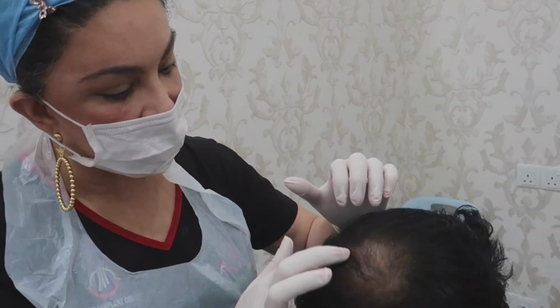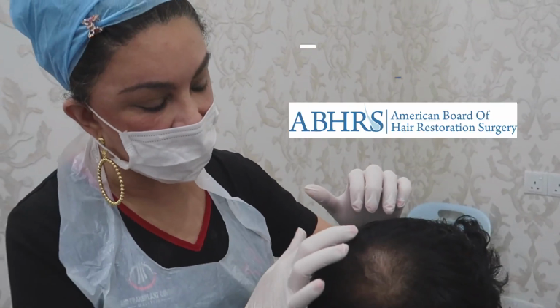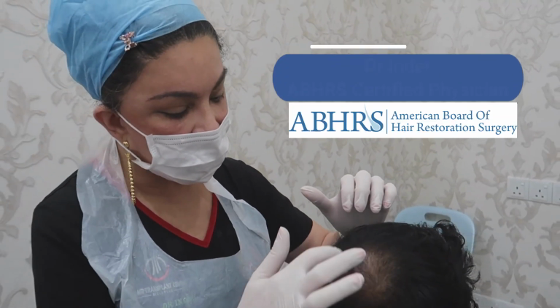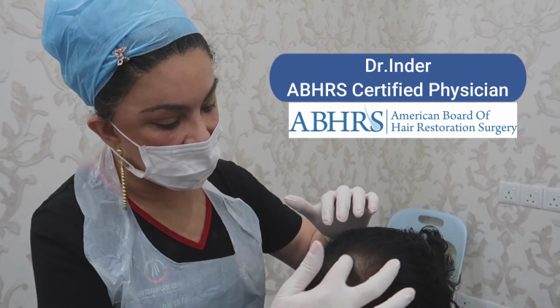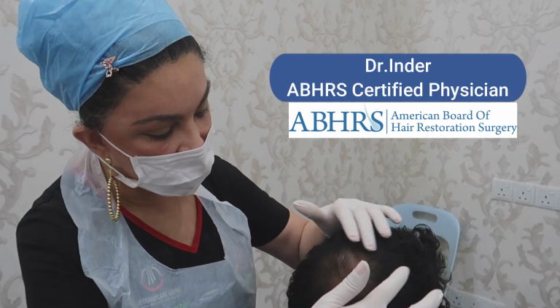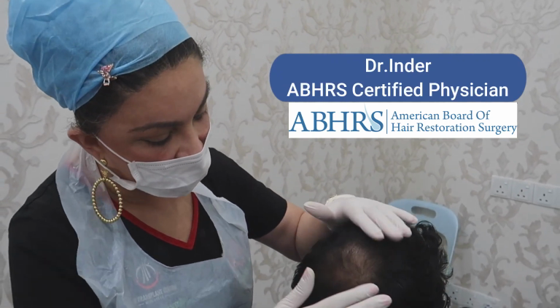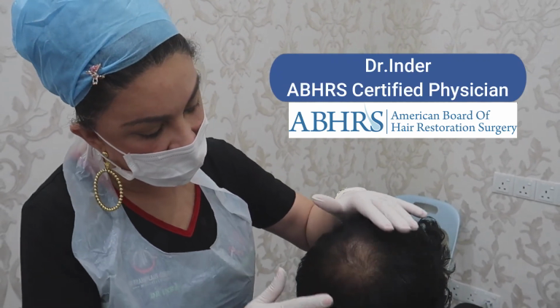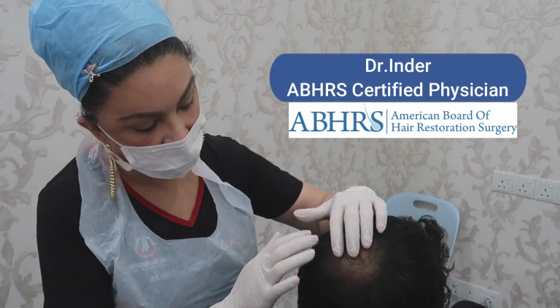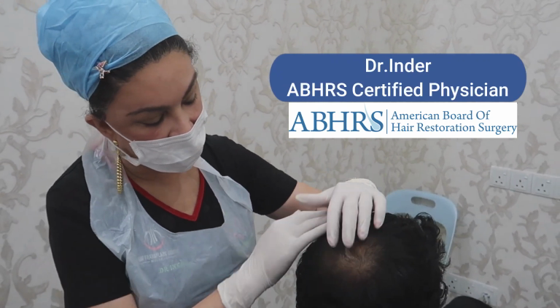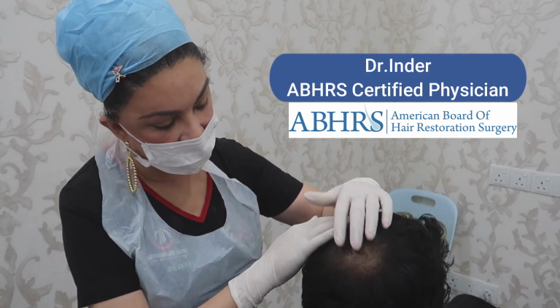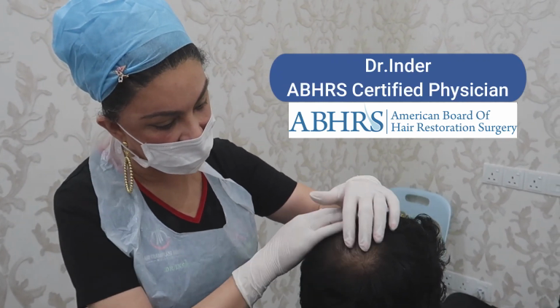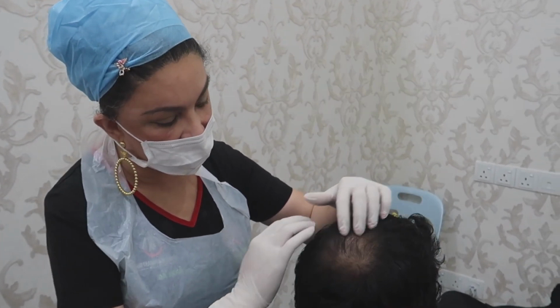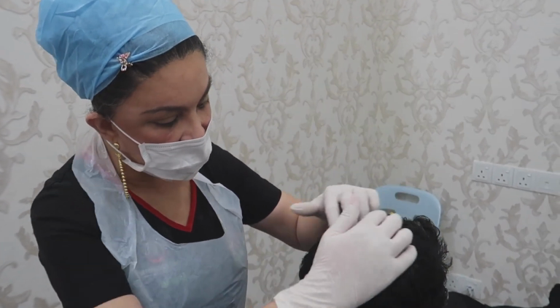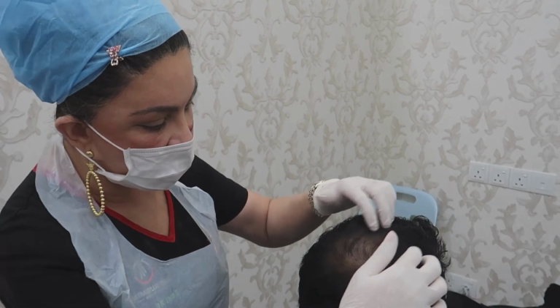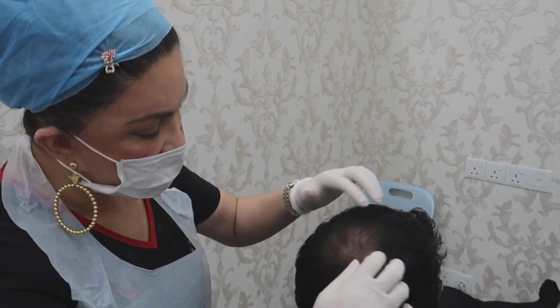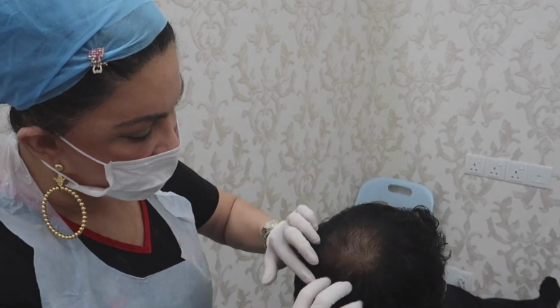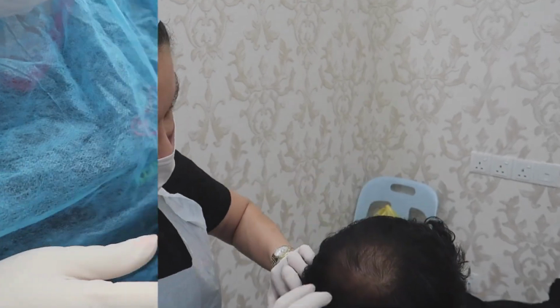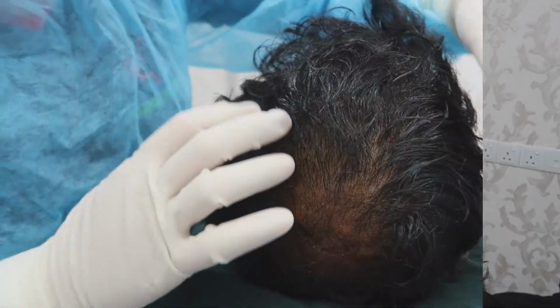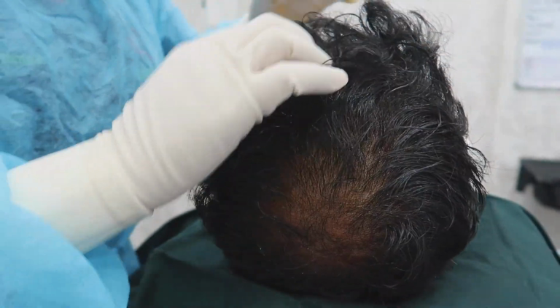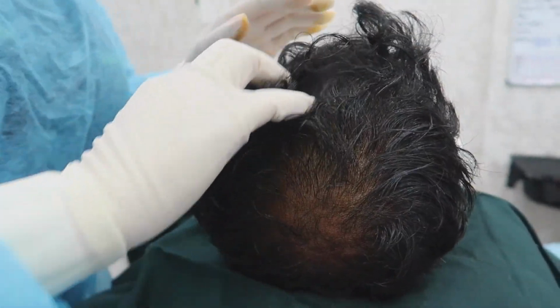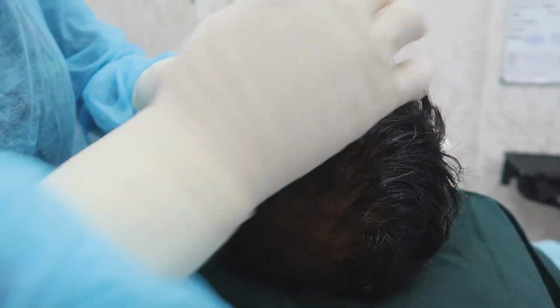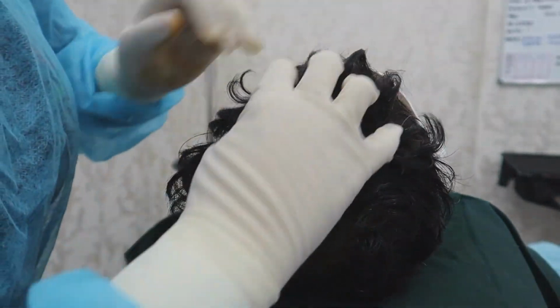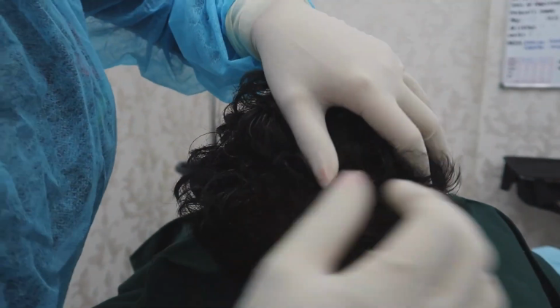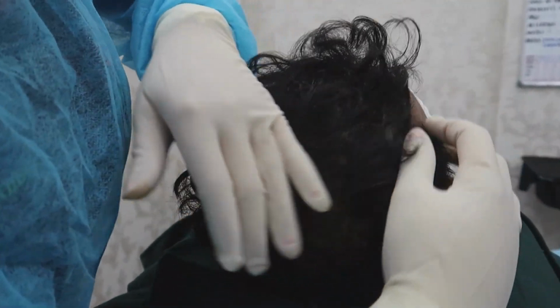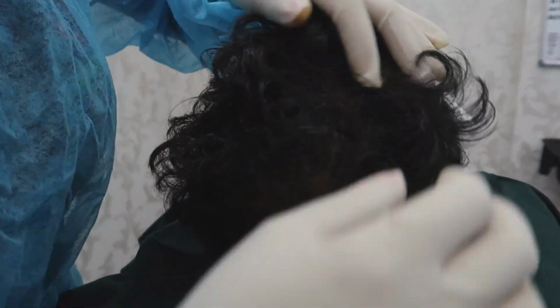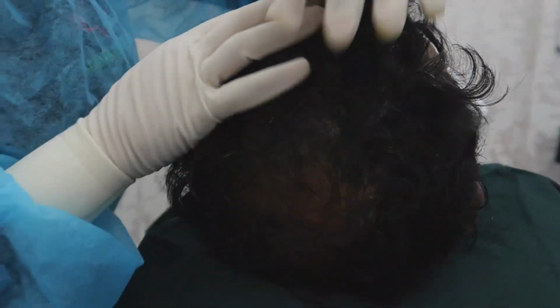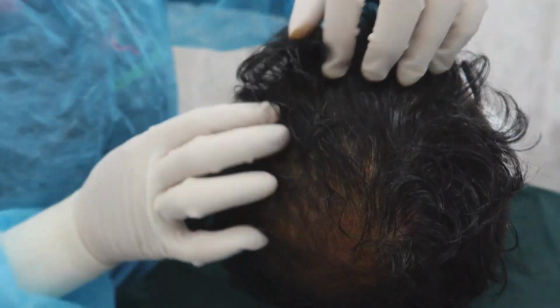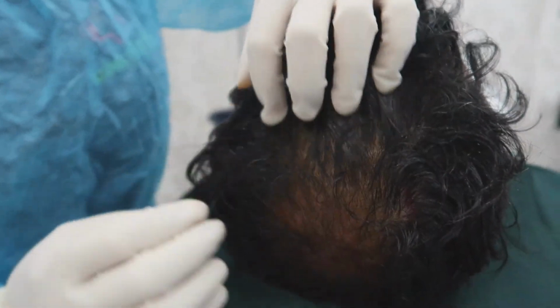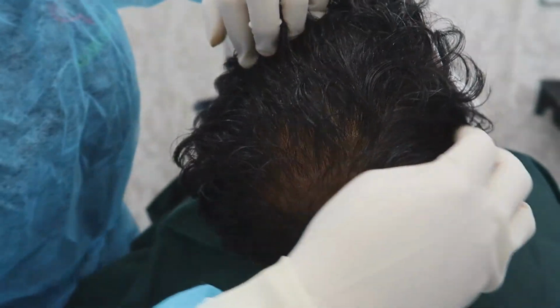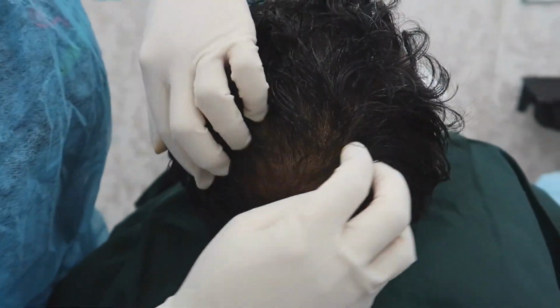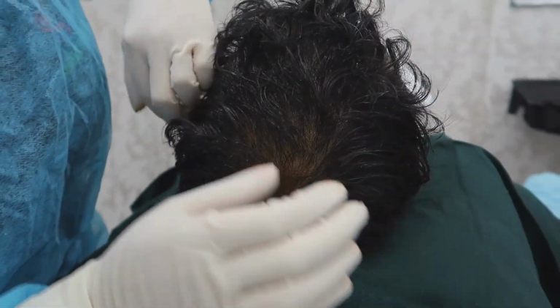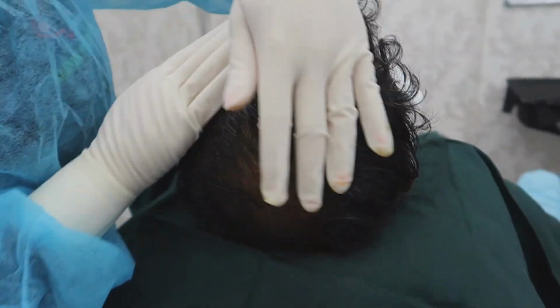Crown area hair restoration. You can see there's a loss of density in the crown area. The angle, direction, and distribution will follow your original hair here. It will be very natural.